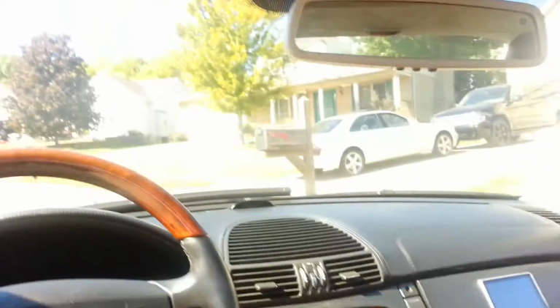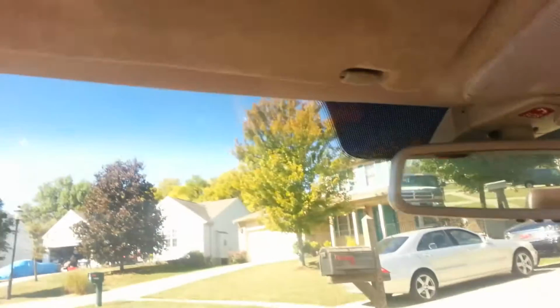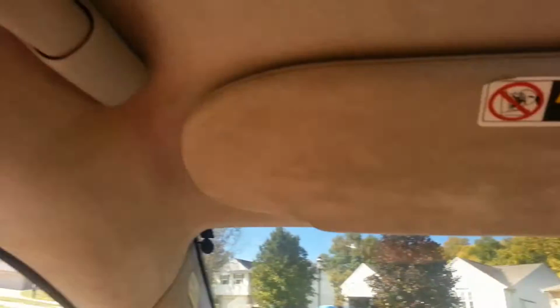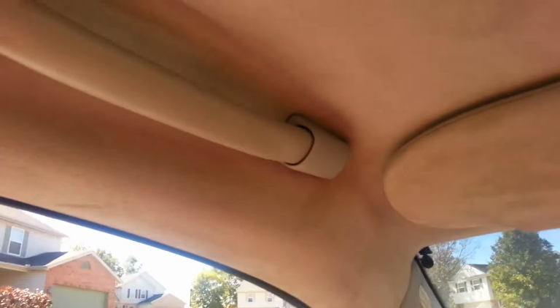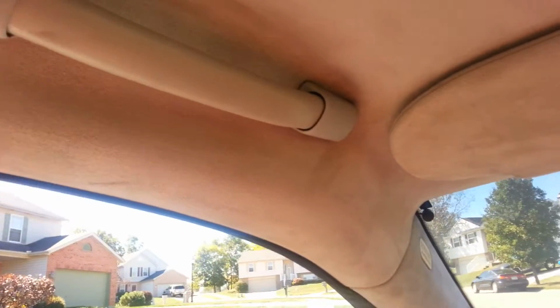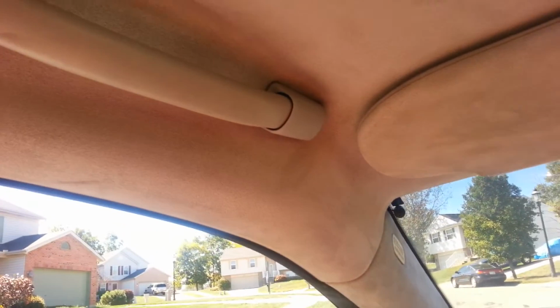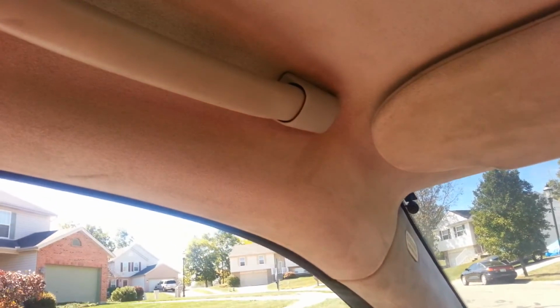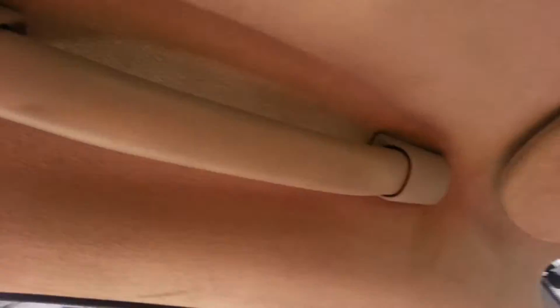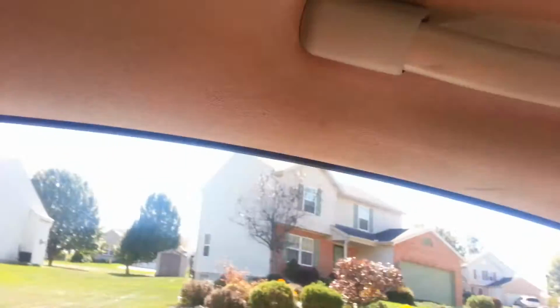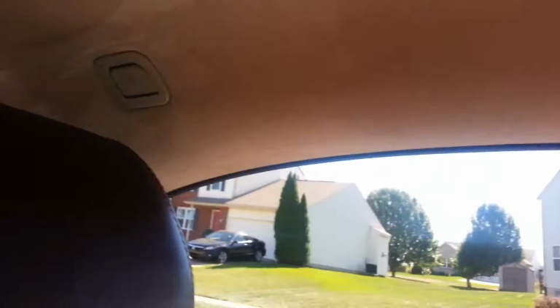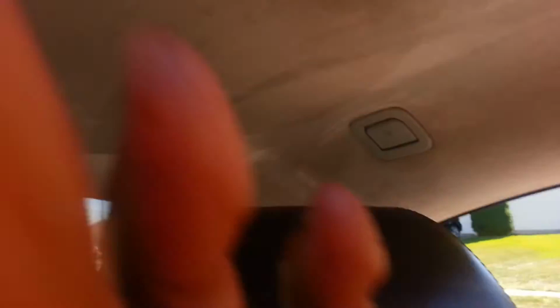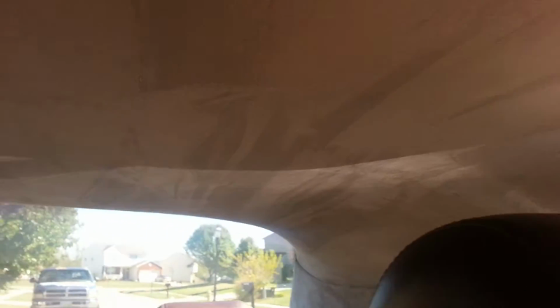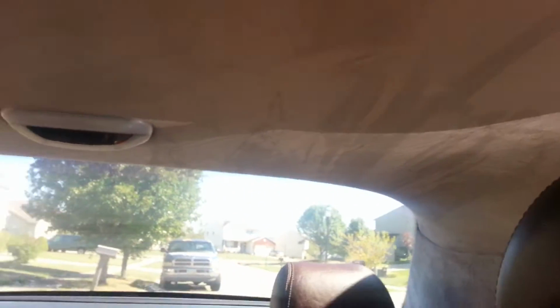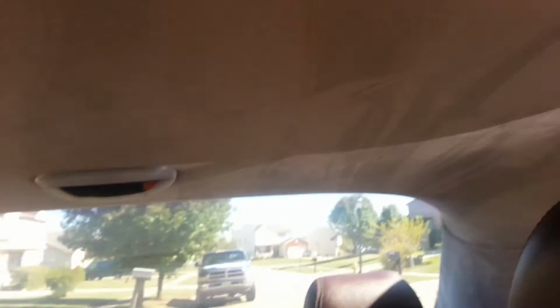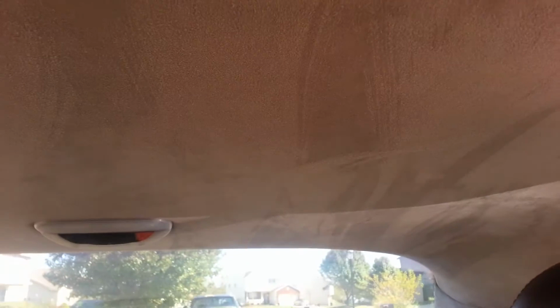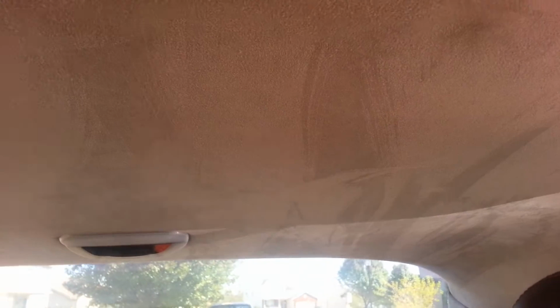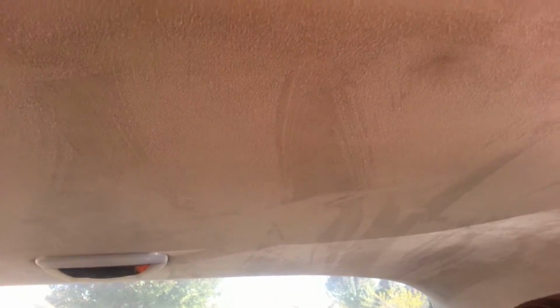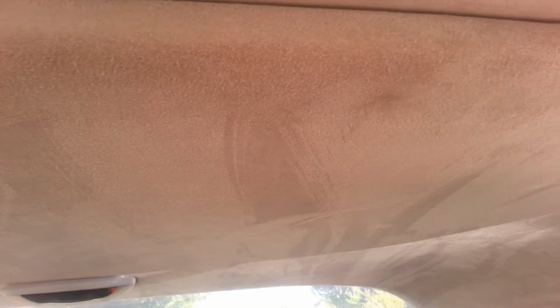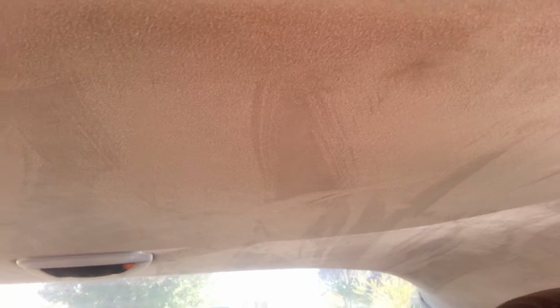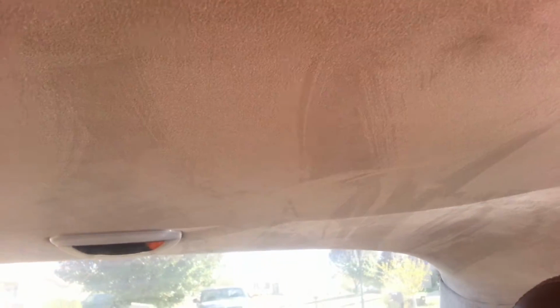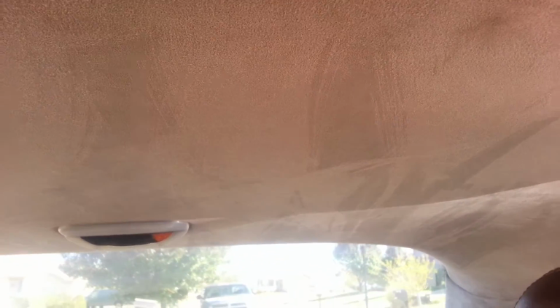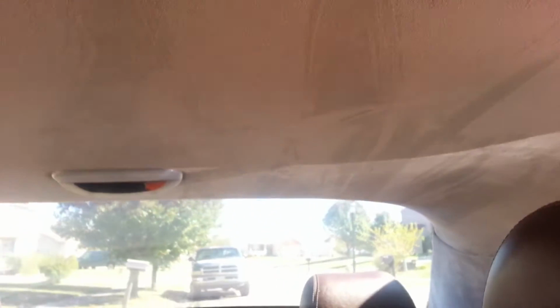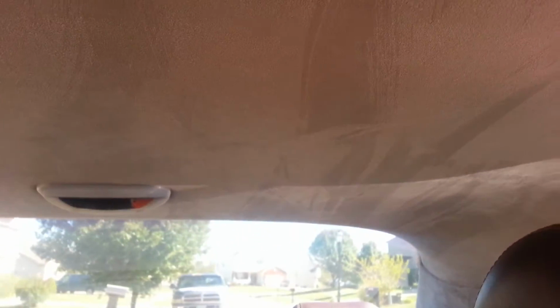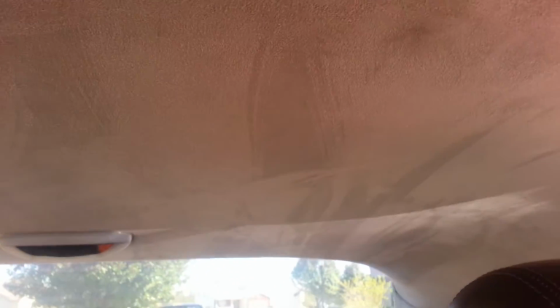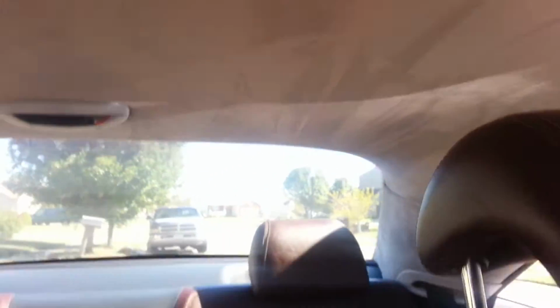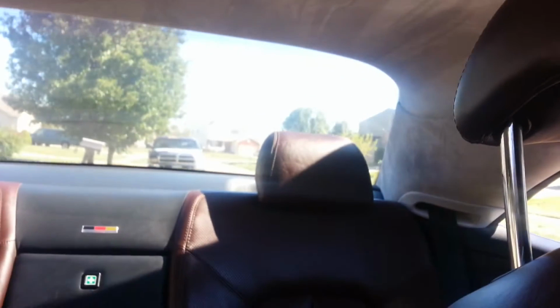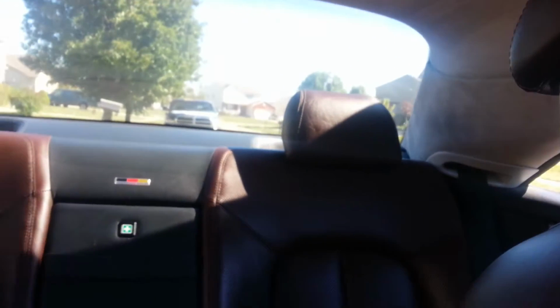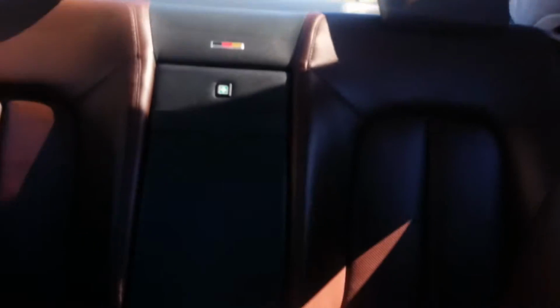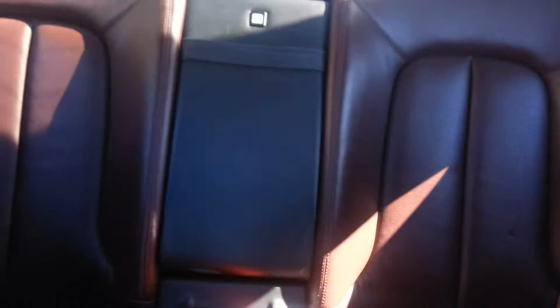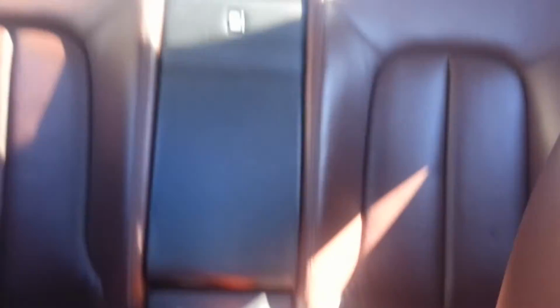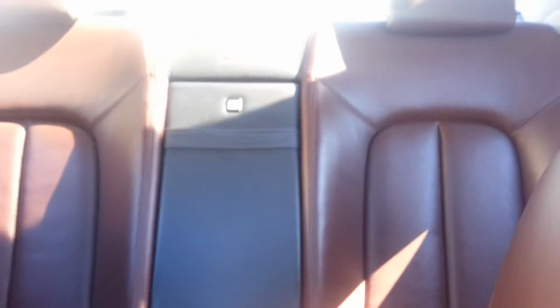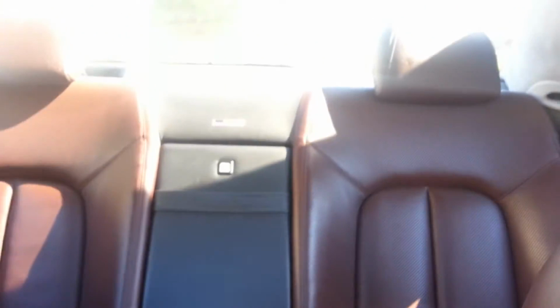I also took the suede headliner out of it. It's kind of hard to see, but that's real suede right there — that's the Desino suede headliner. So that's pretty slick.